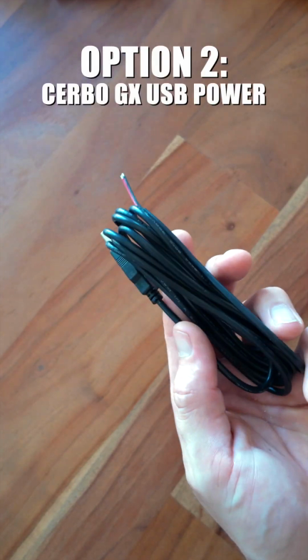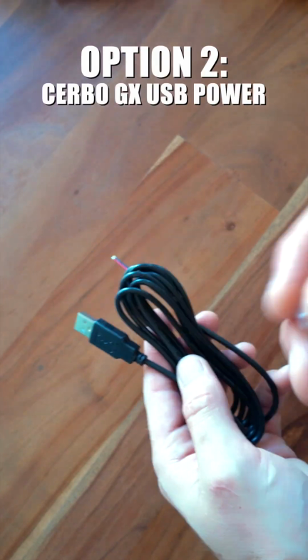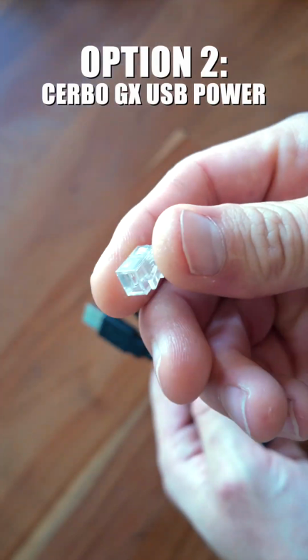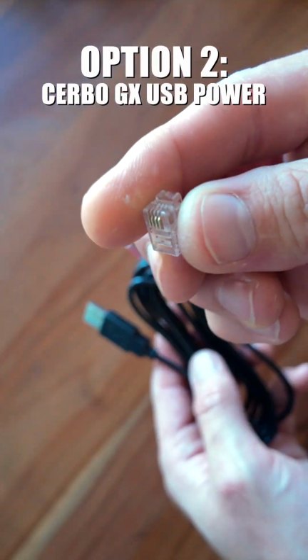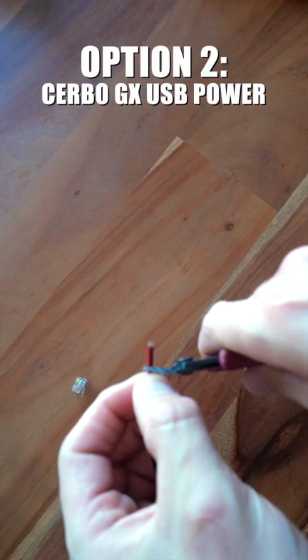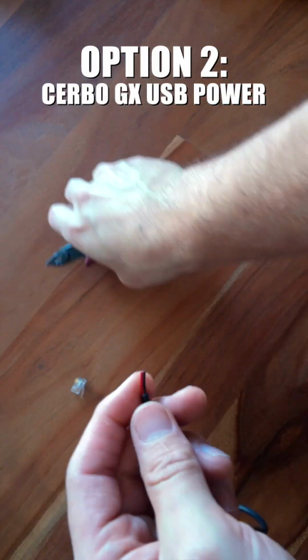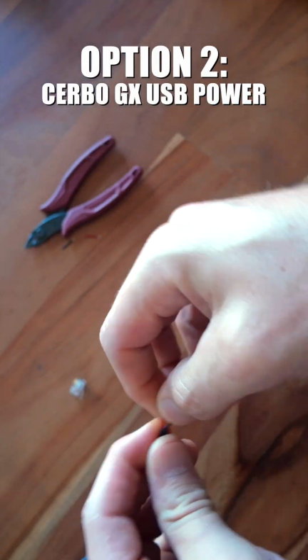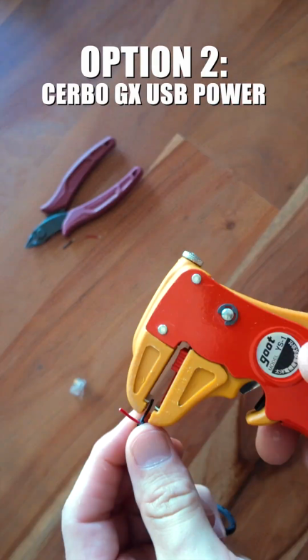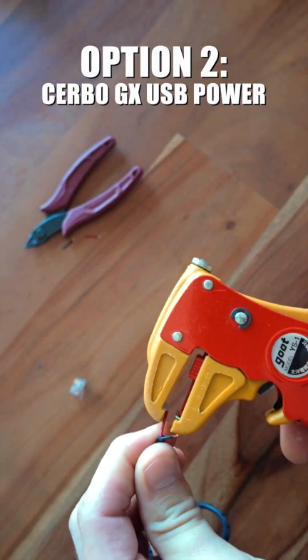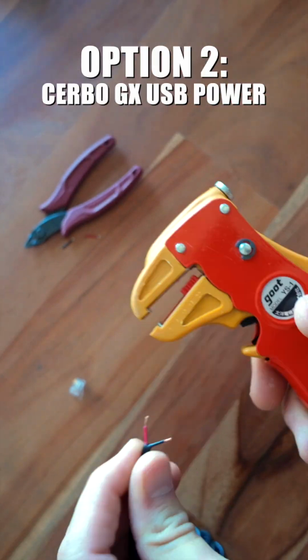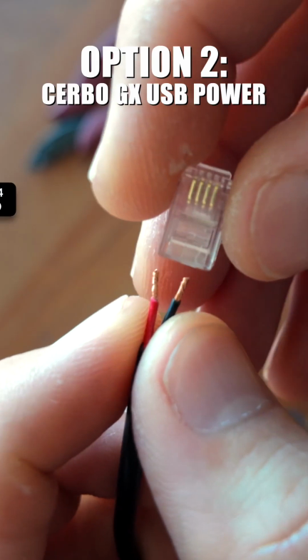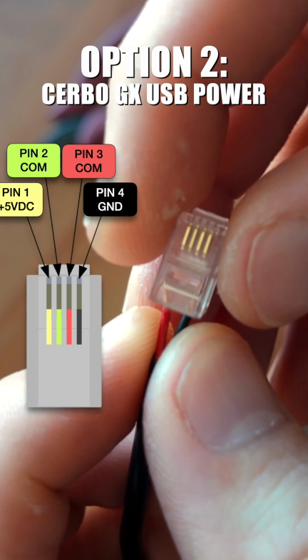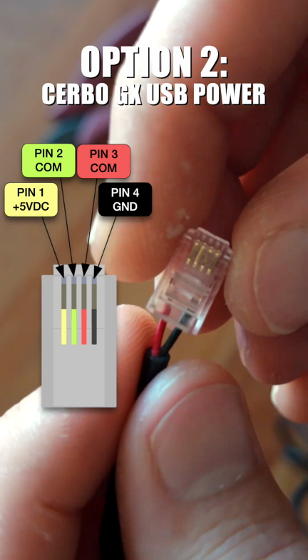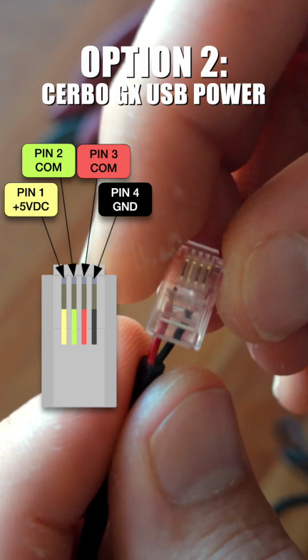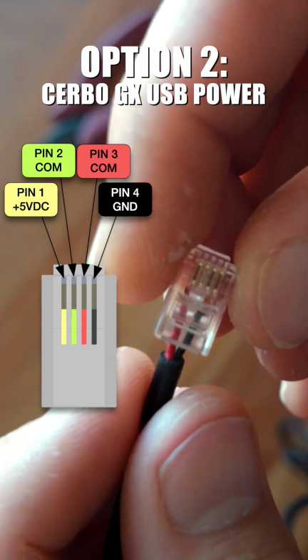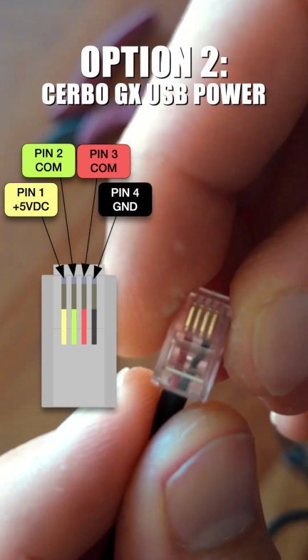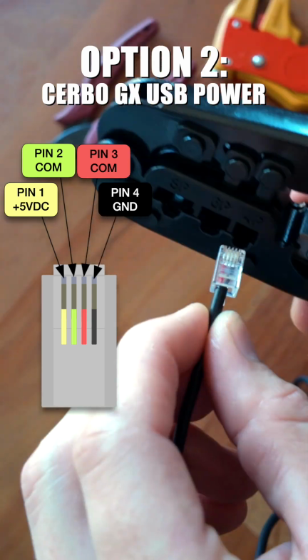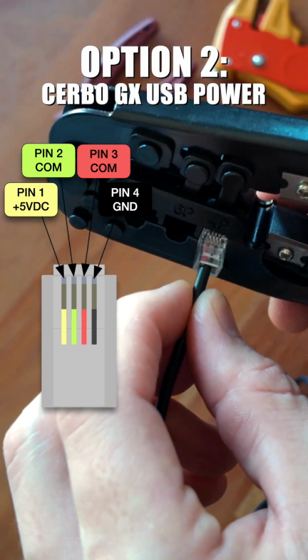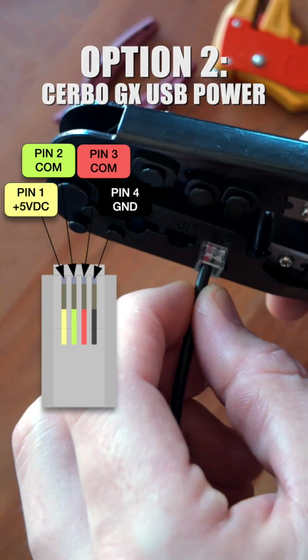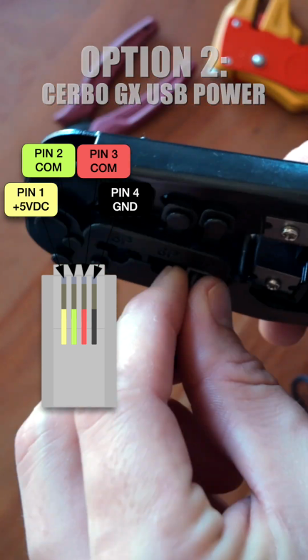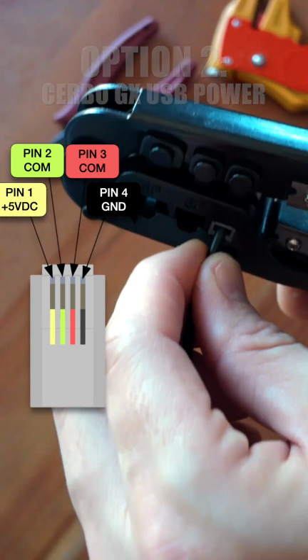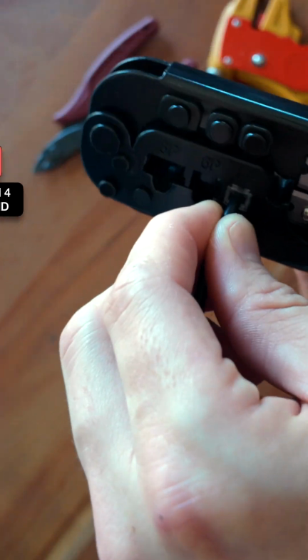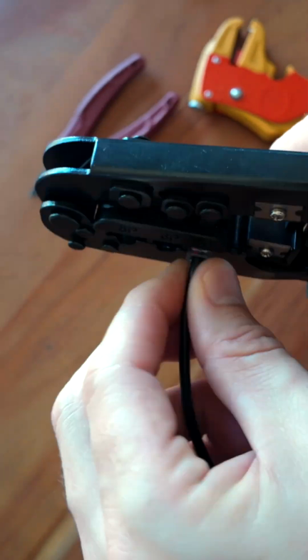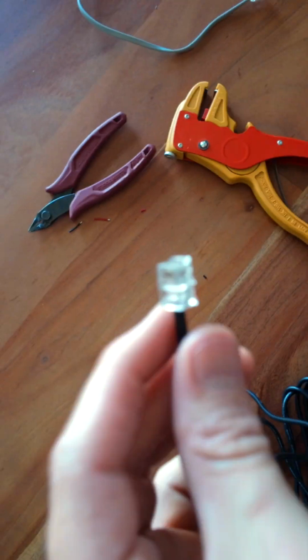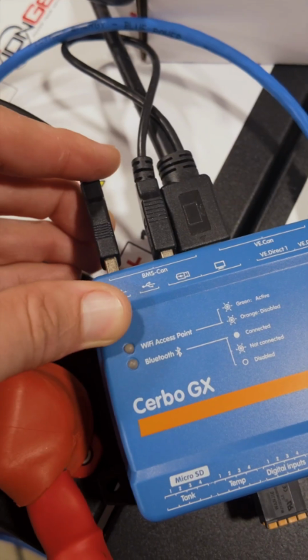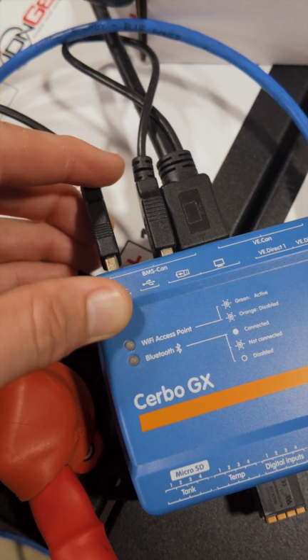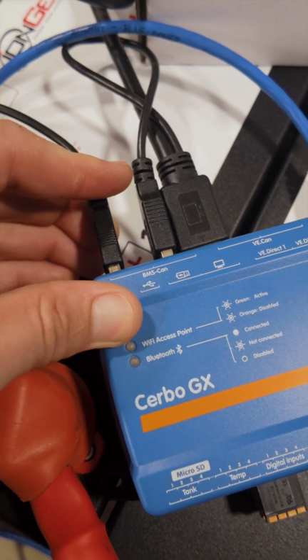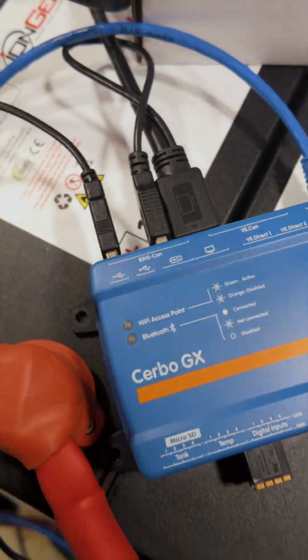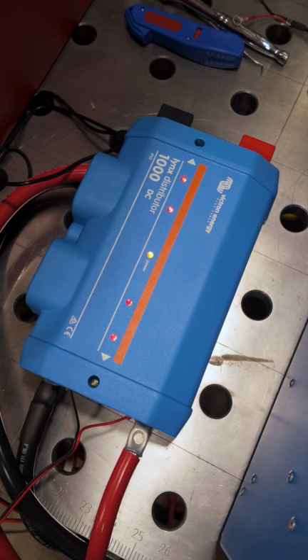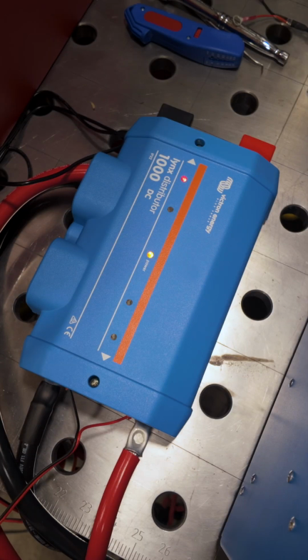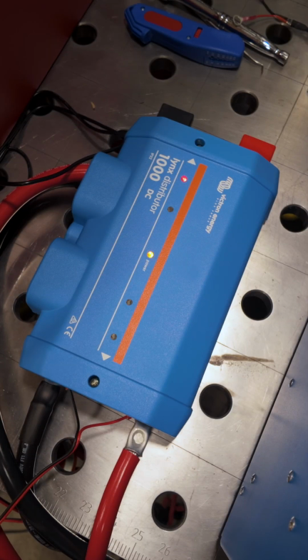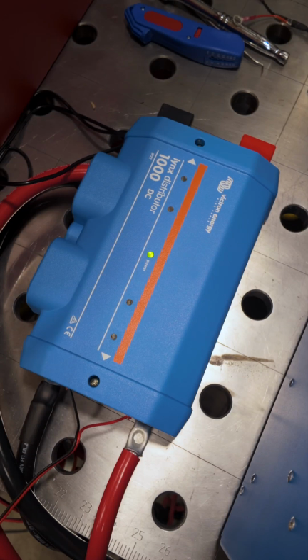Option 2 requires a Cerbo GX, a USB-A power cable, and an RJ10 connector. You slide the red and black leads into pin 1 and pin 4 slots, crimp it on, connect it to an open USB port on your Cerbo, and you are good to go.